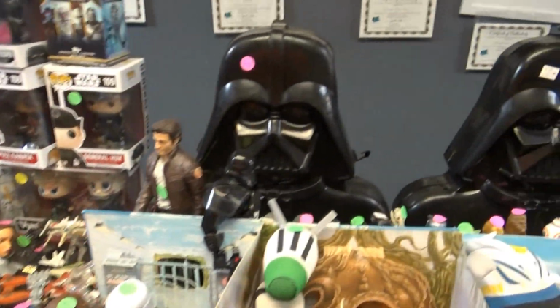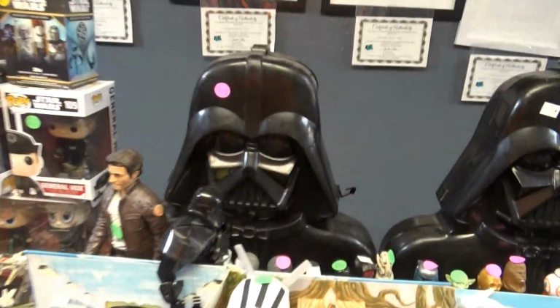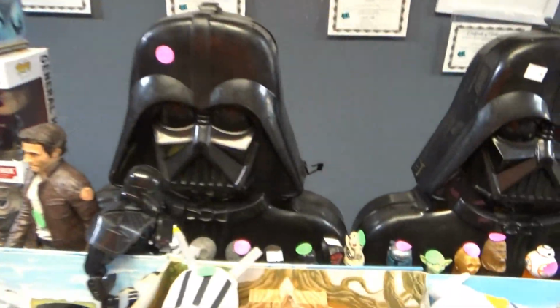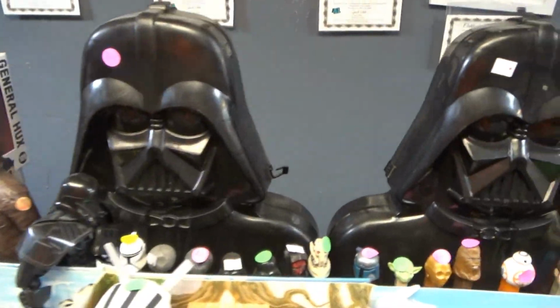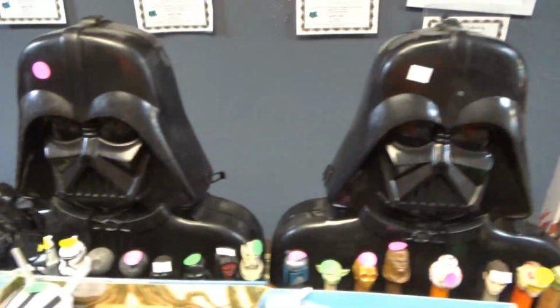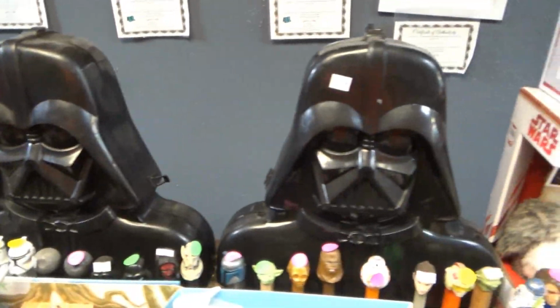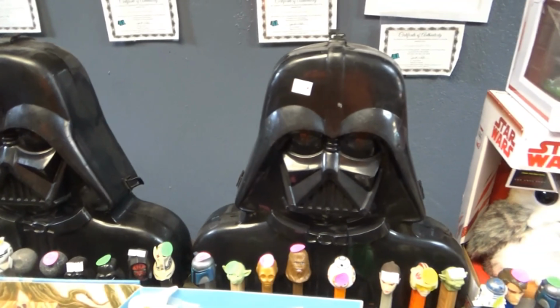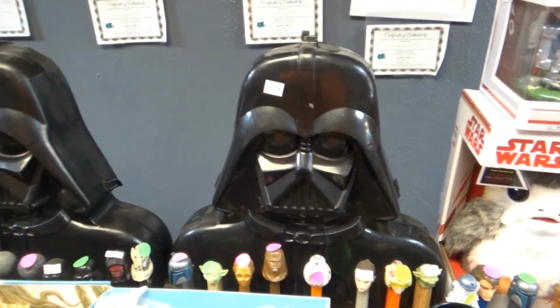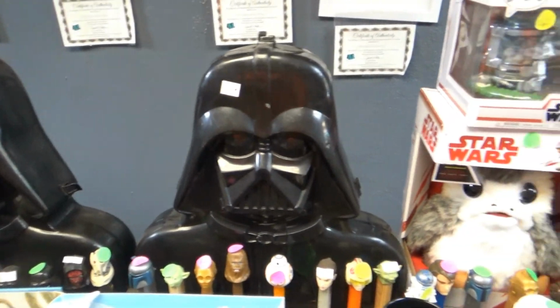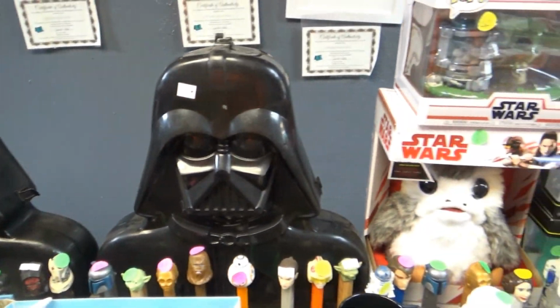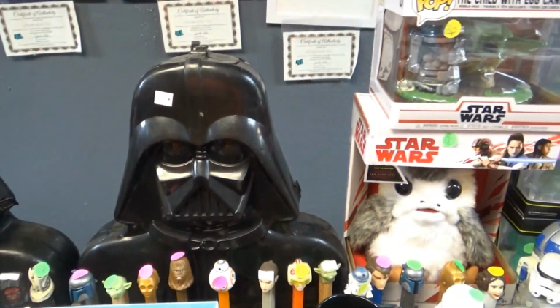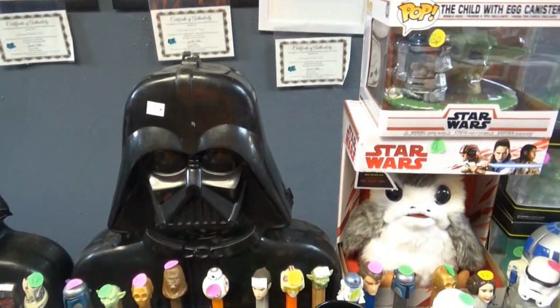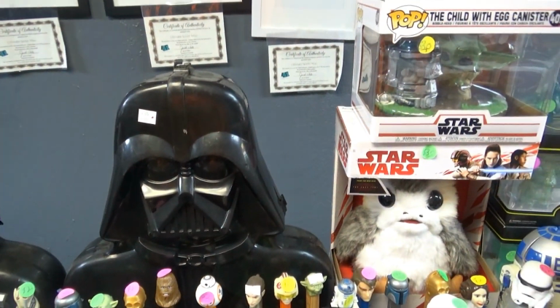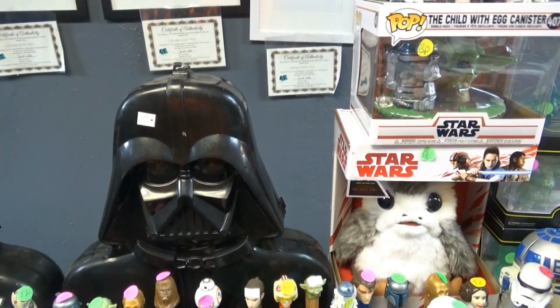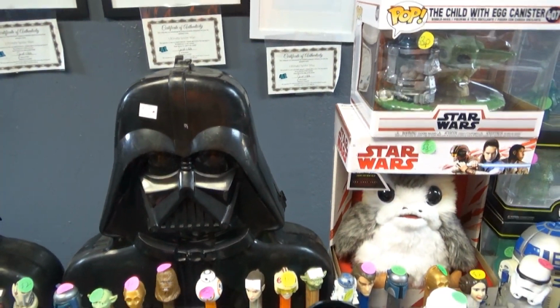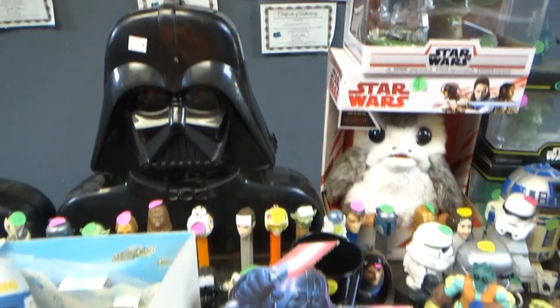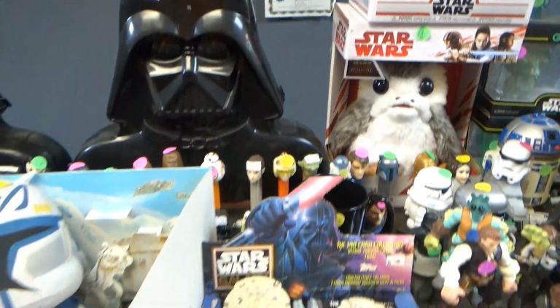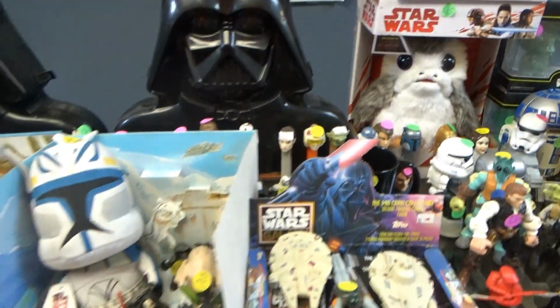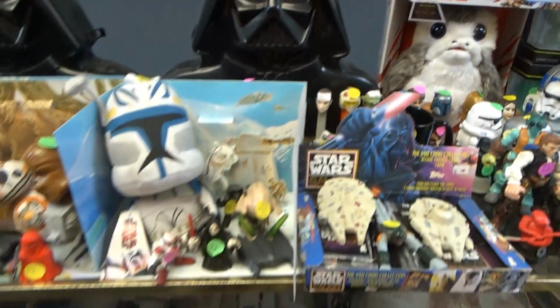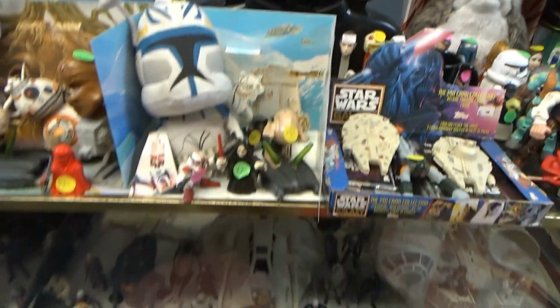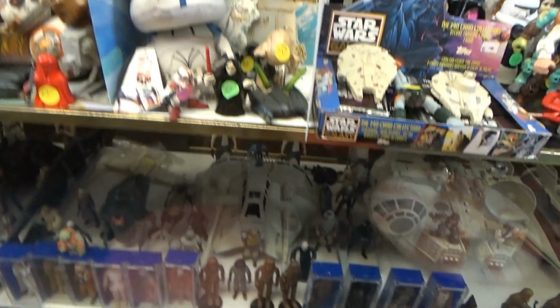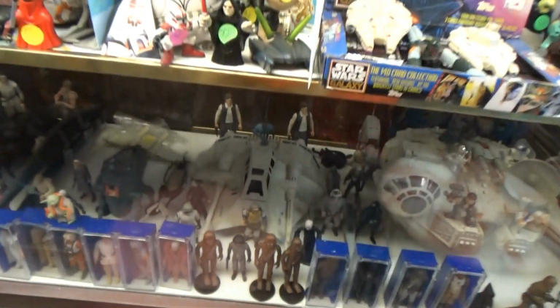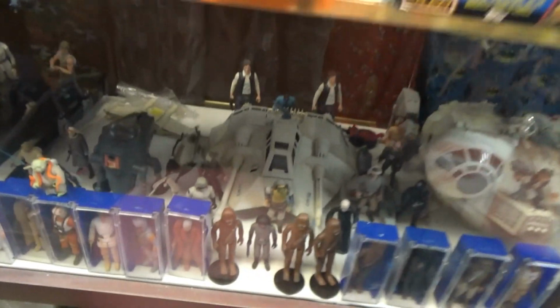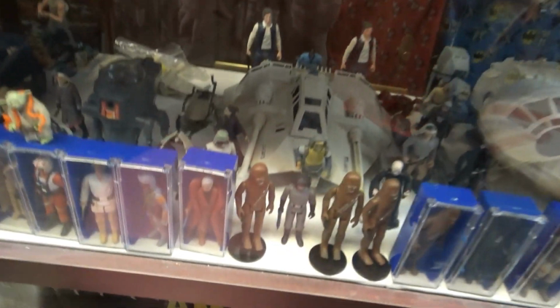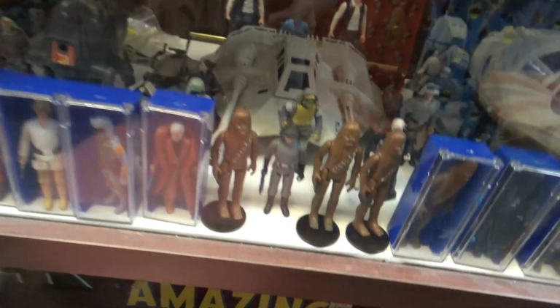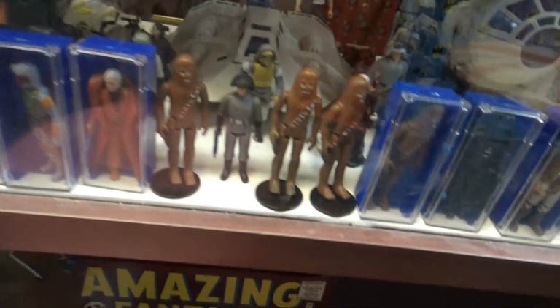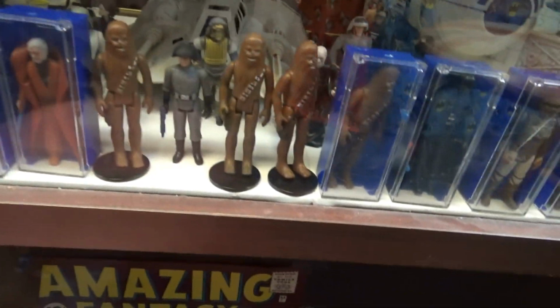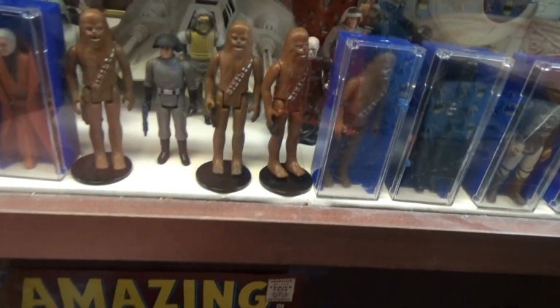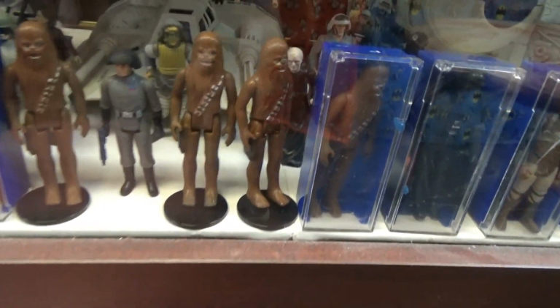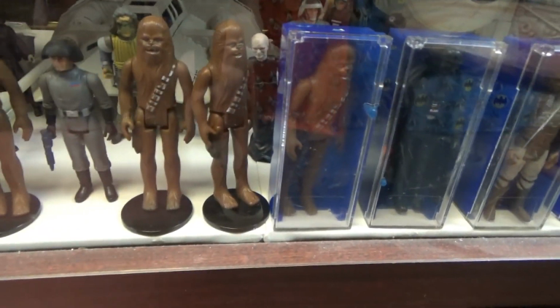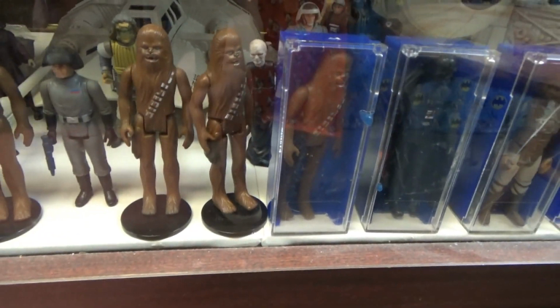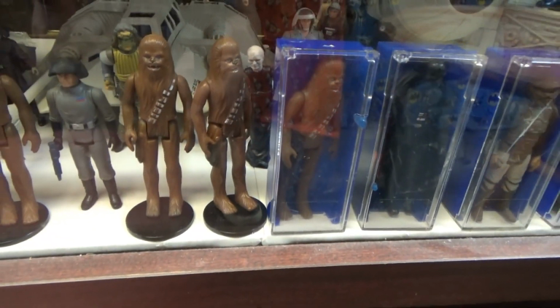Some Darth Vader cases and some vintage Star Wars.